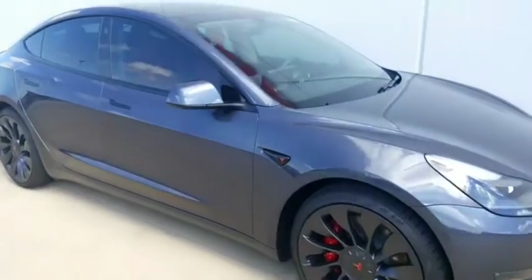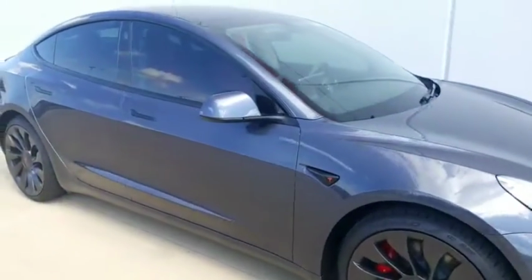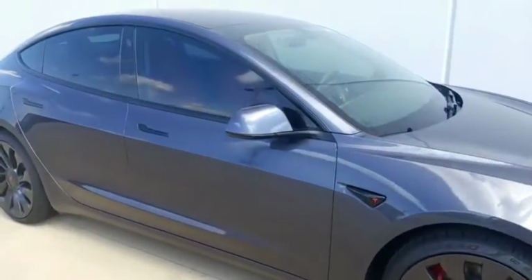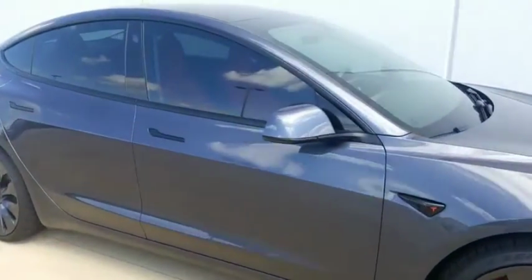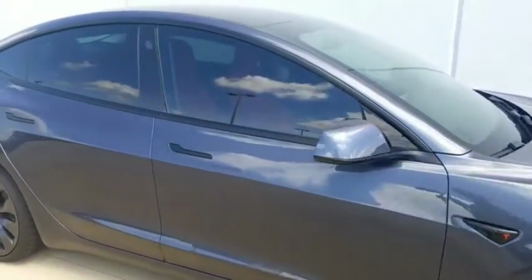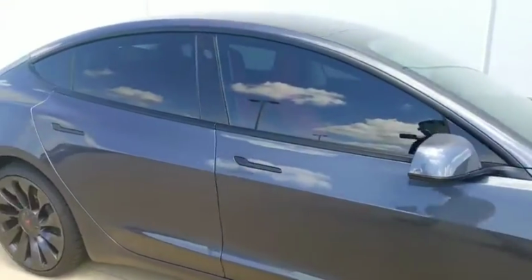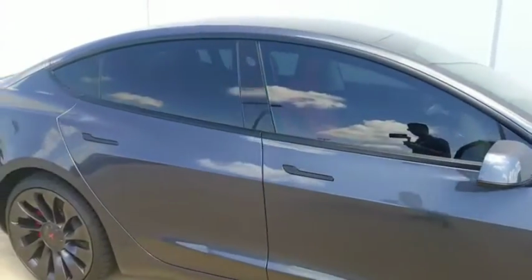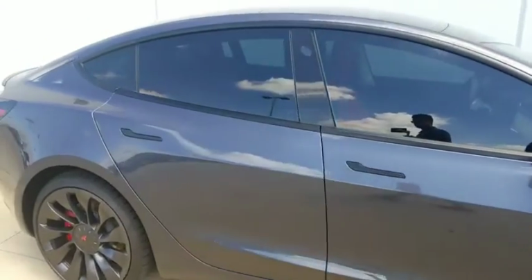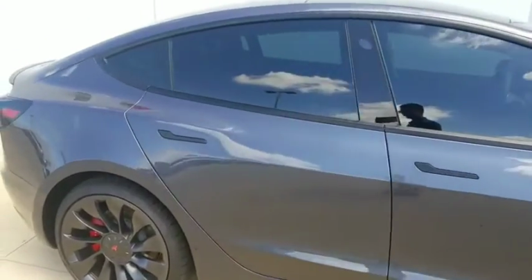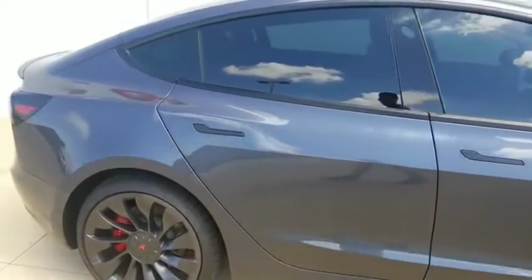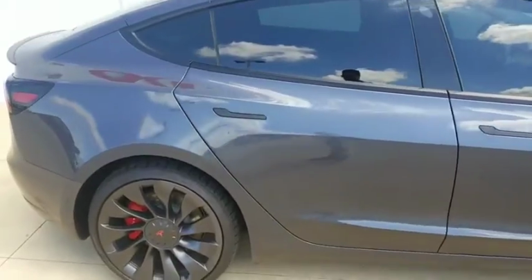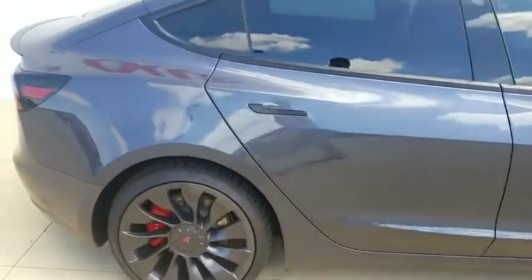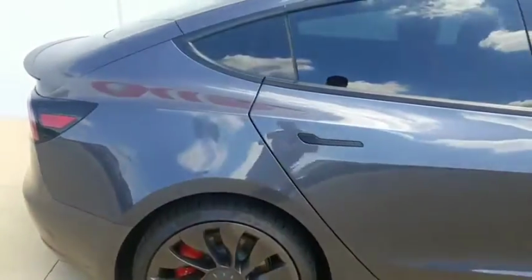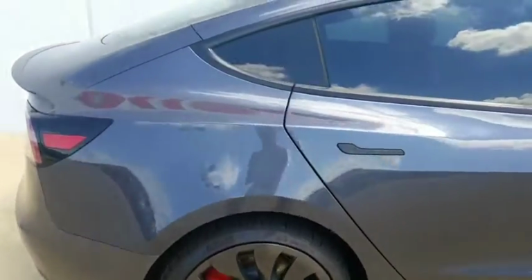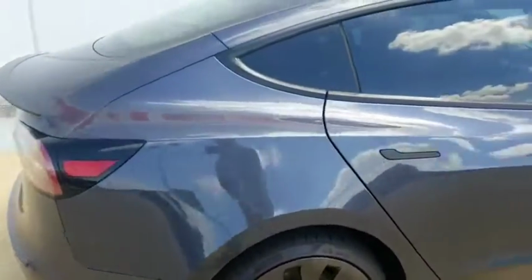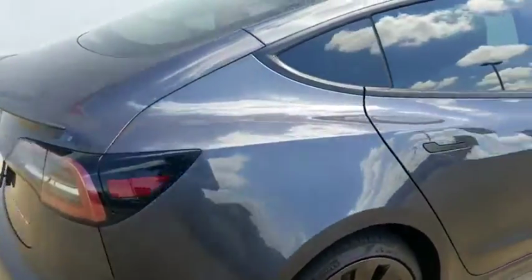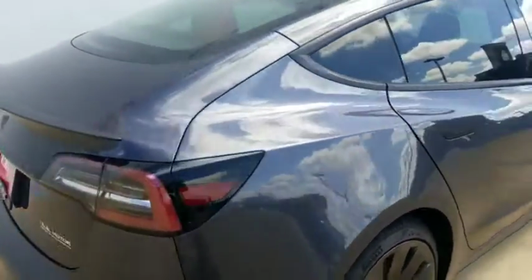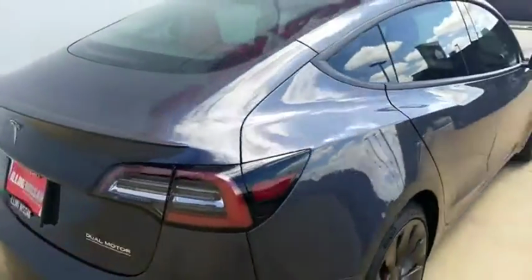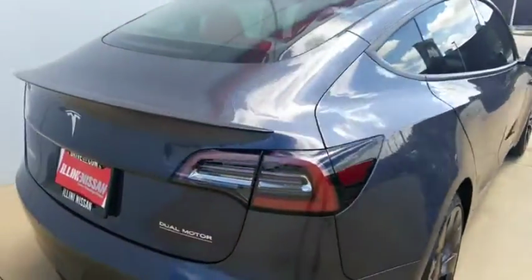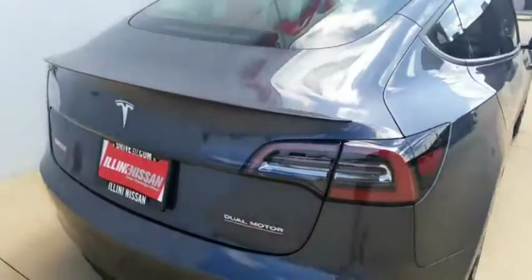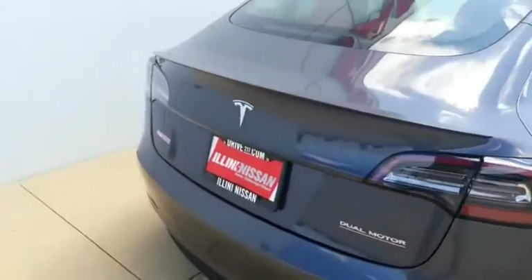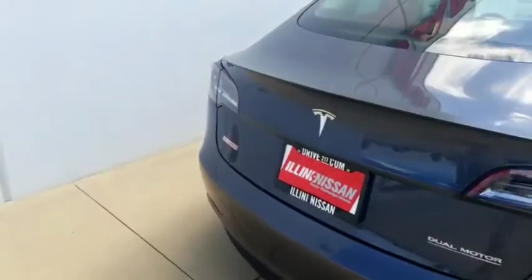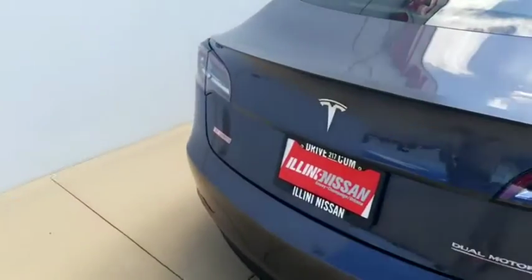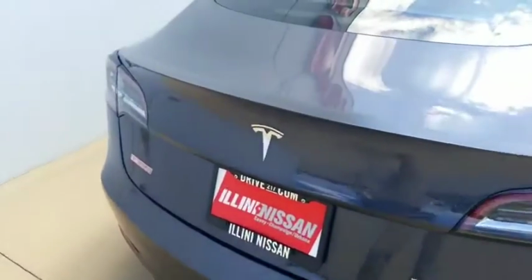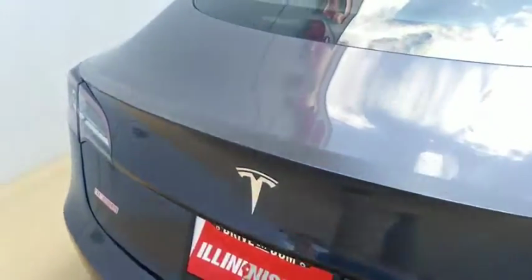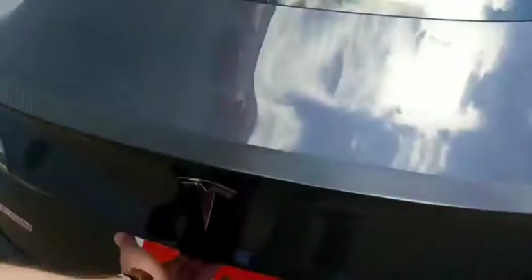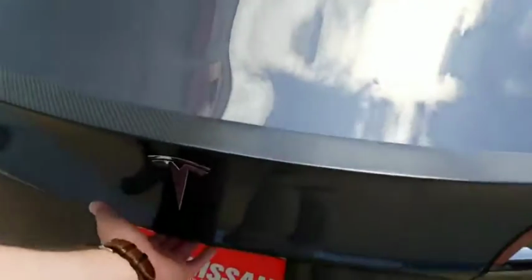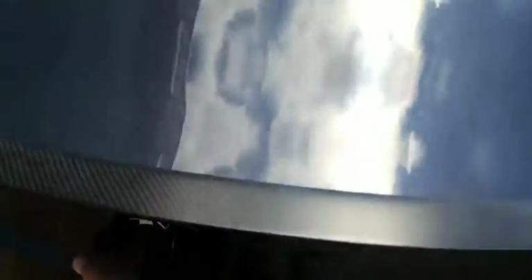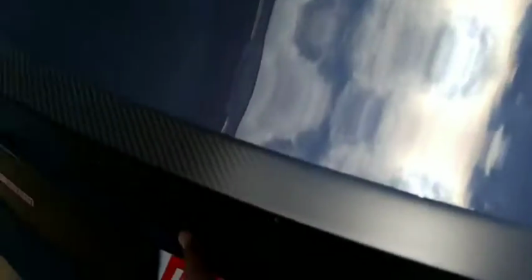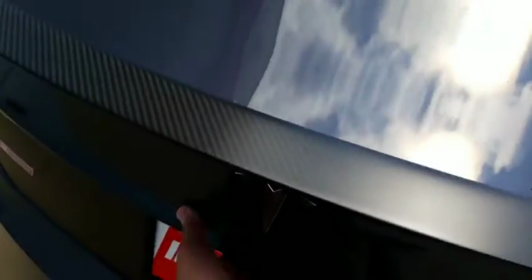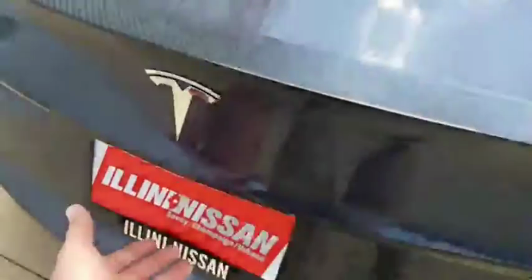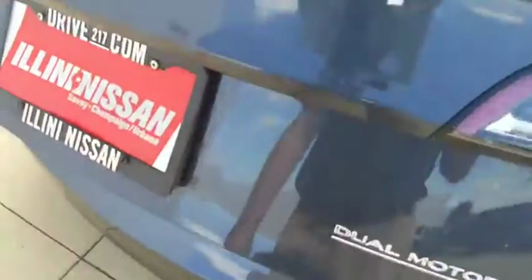This is the performance, long range, all wheel drive. Really sharp car, fun car, fast car to drive. You got a nice carbon fiber spoiler here on the back.